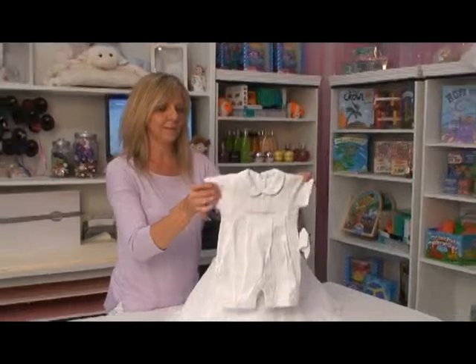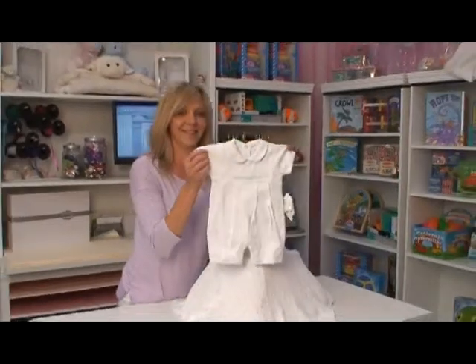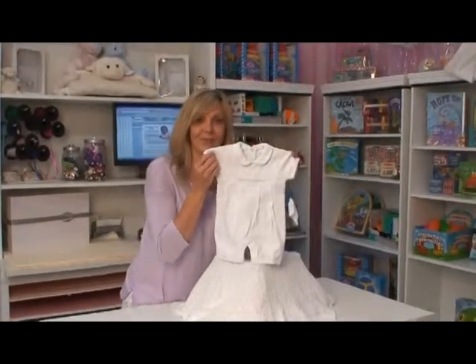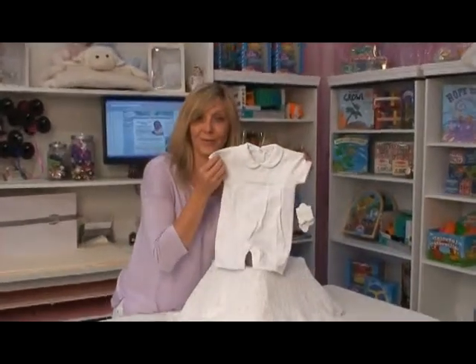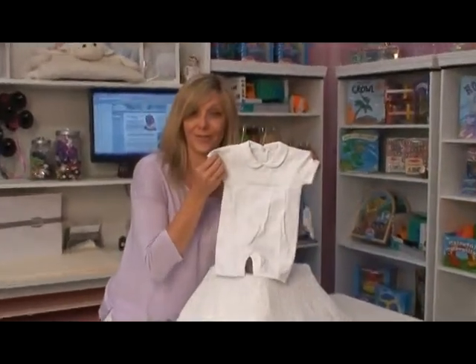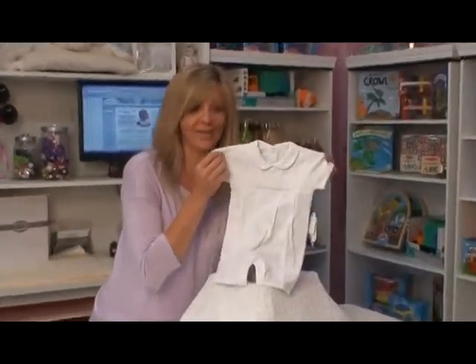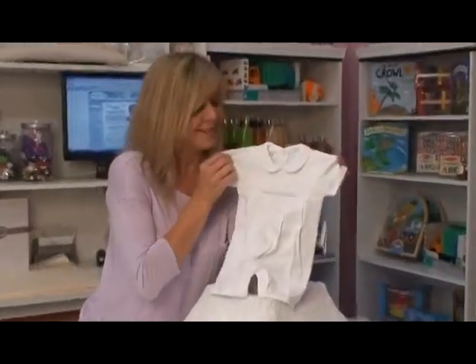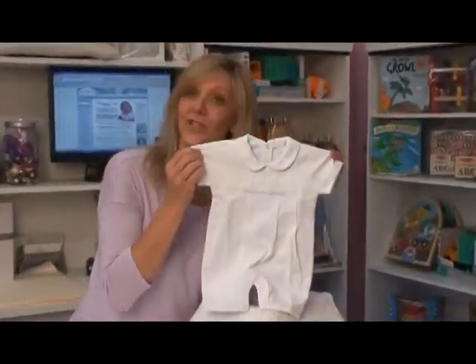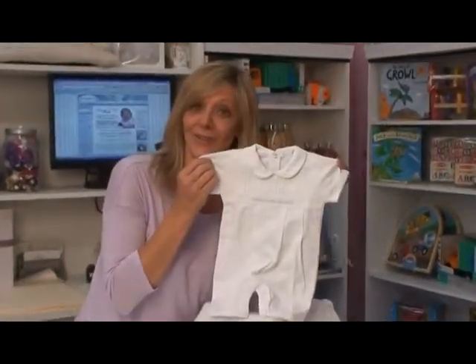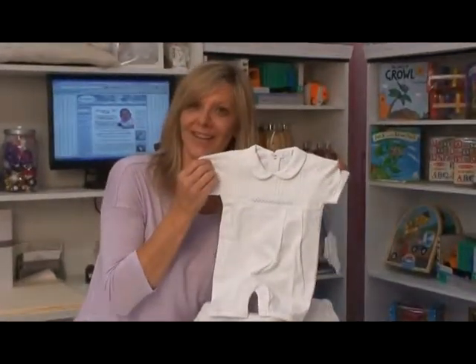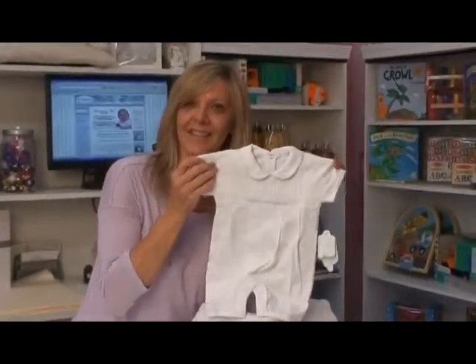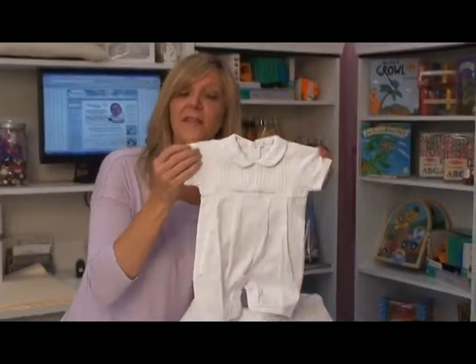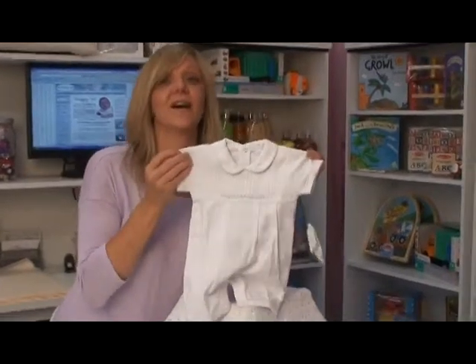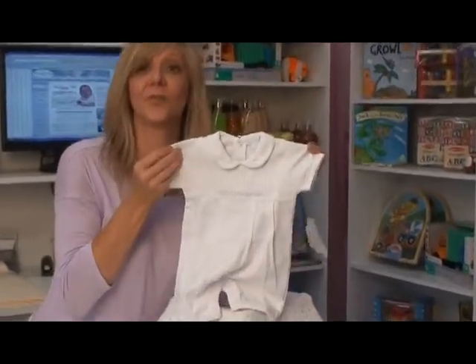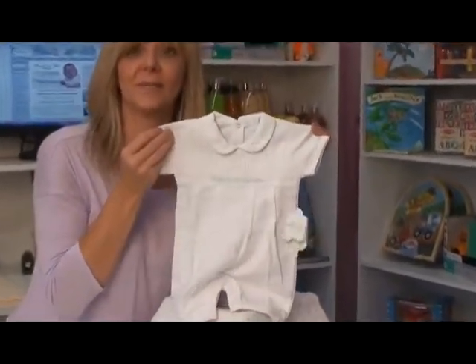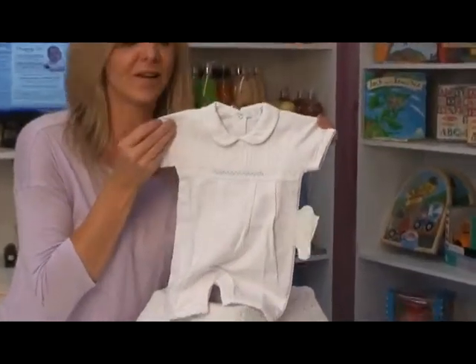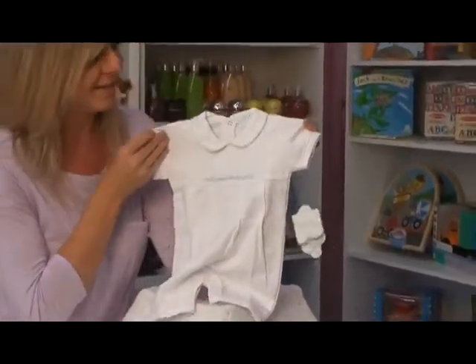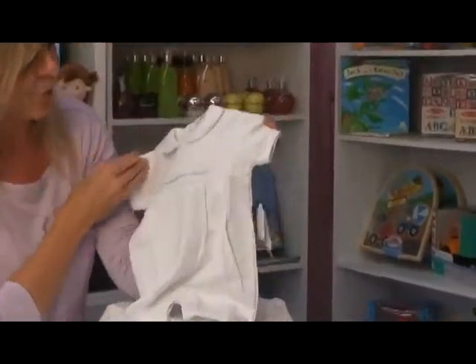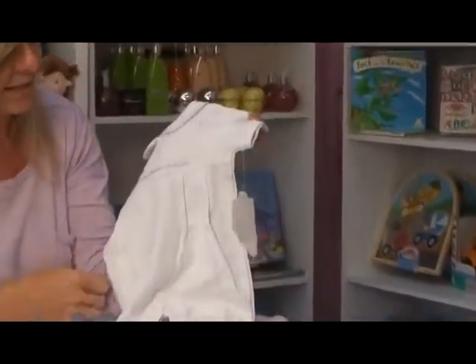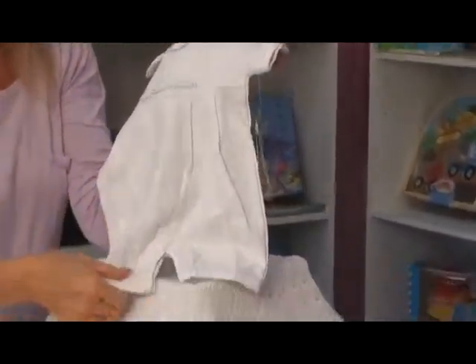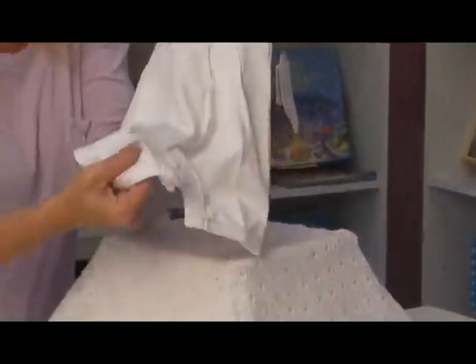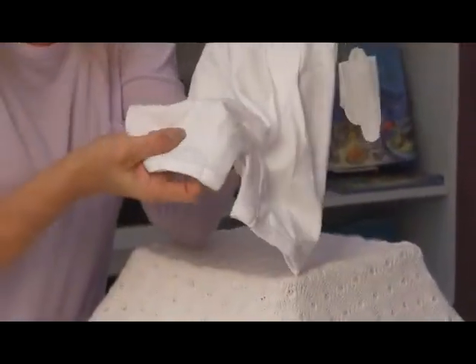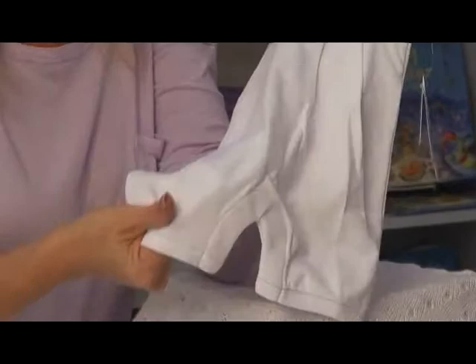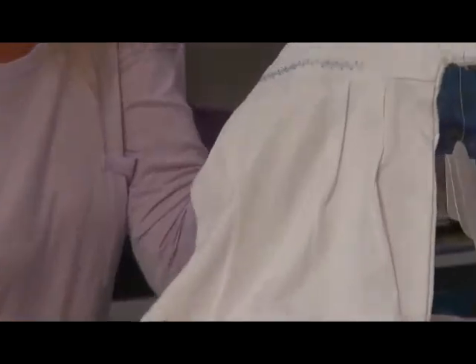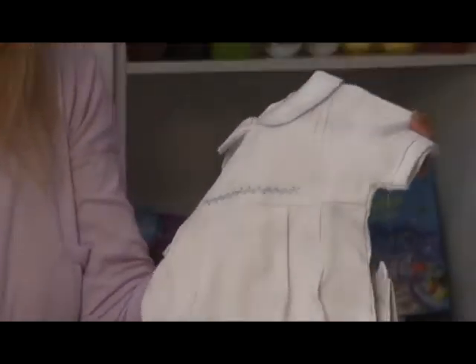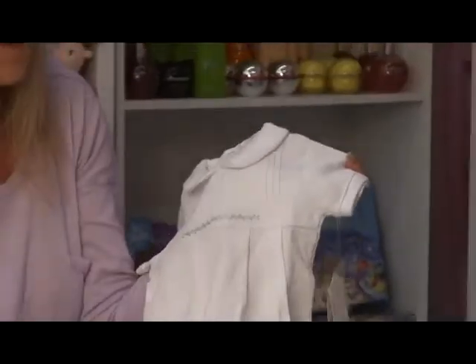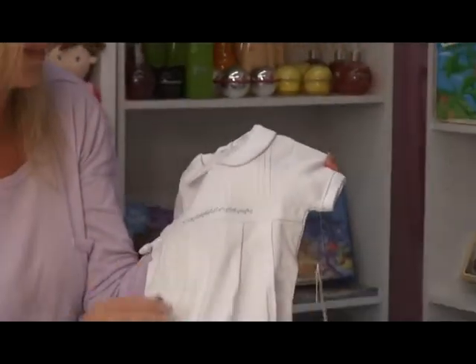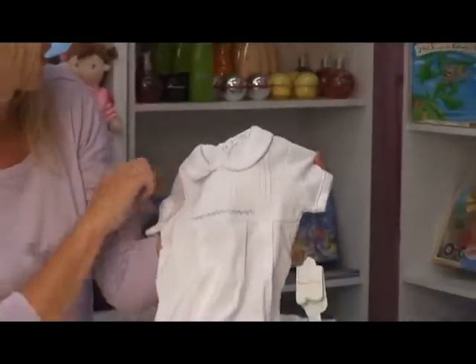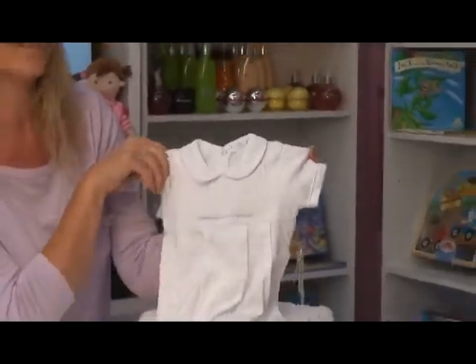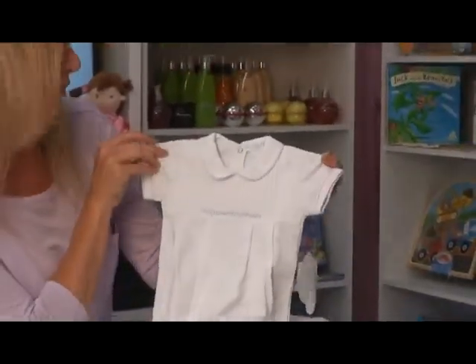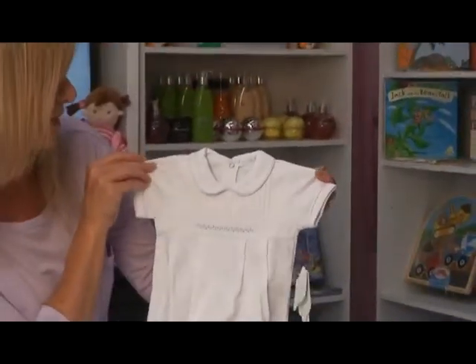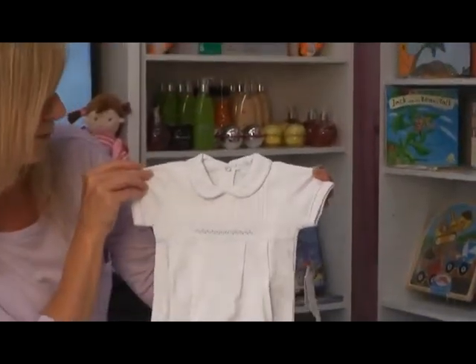Can you say super adorable? Can you picture your little guy in this? This is 100% Pima cotton in white. It is of the finest fabric. It's super soft against his skin. All you want to do is cuddle with him.